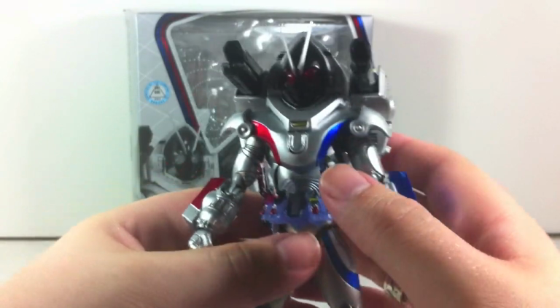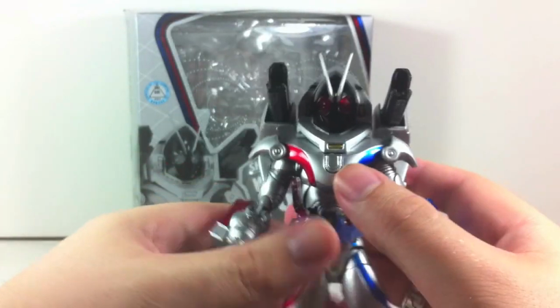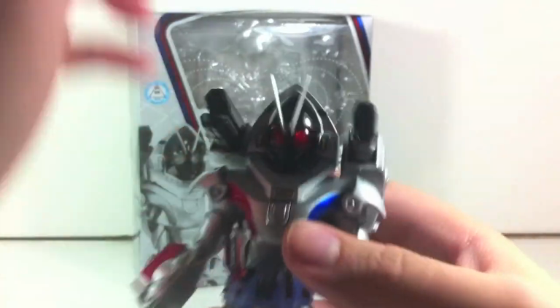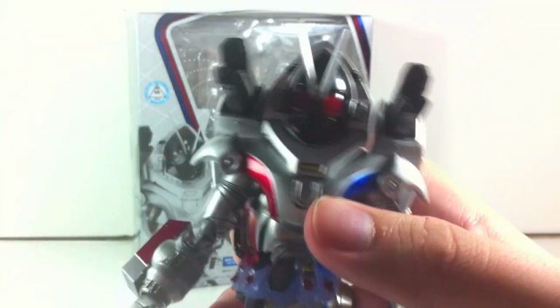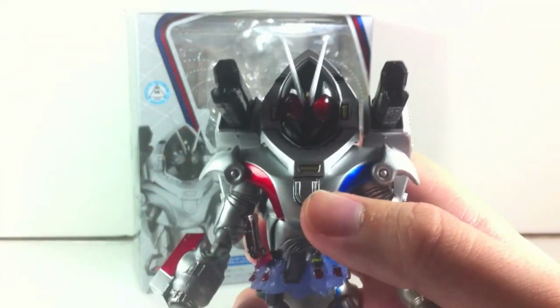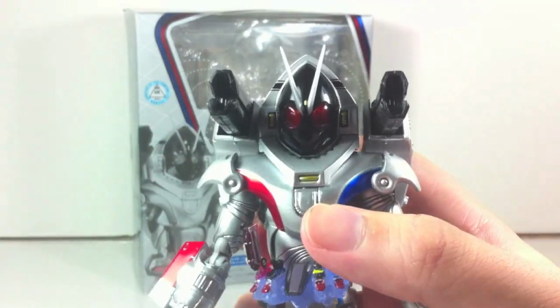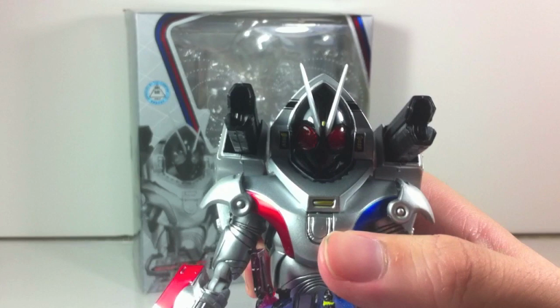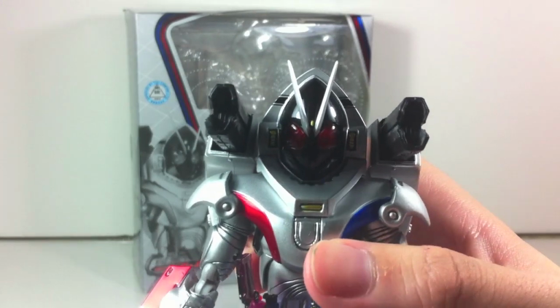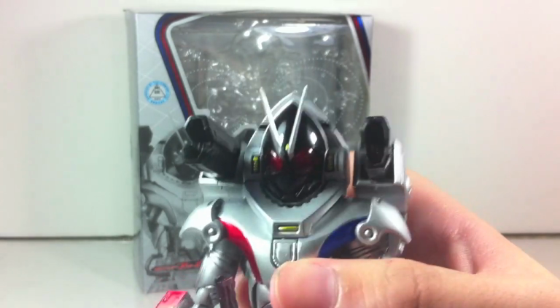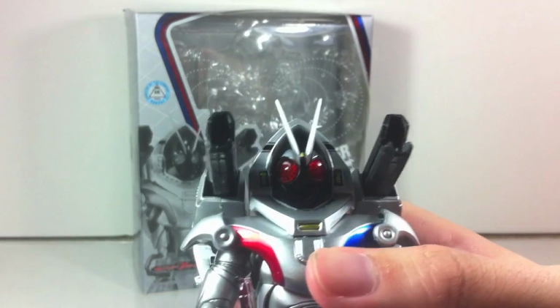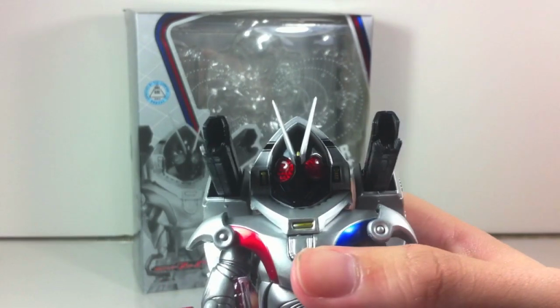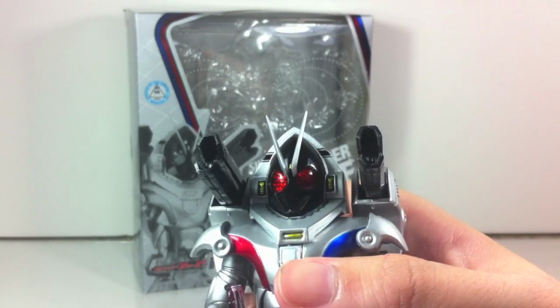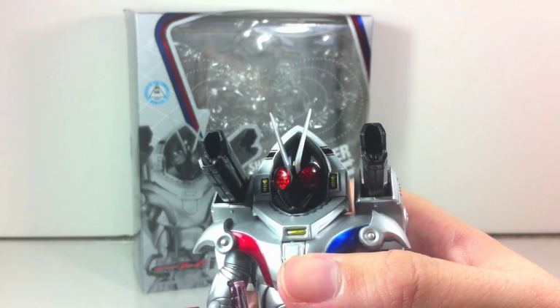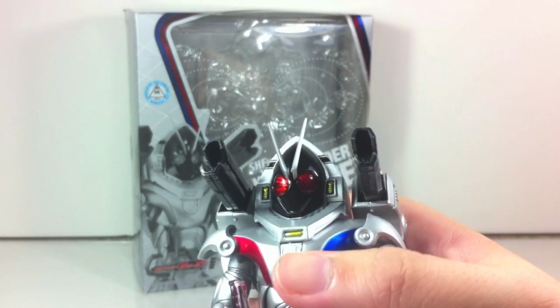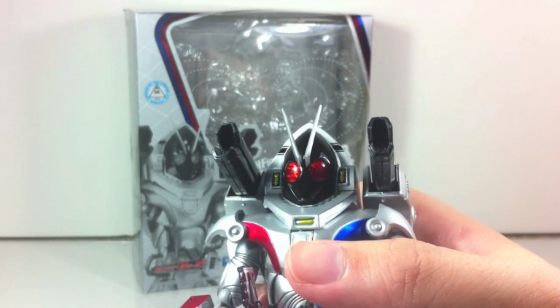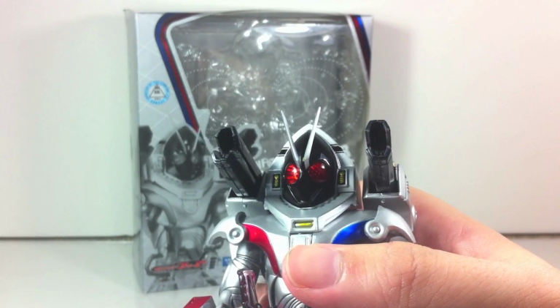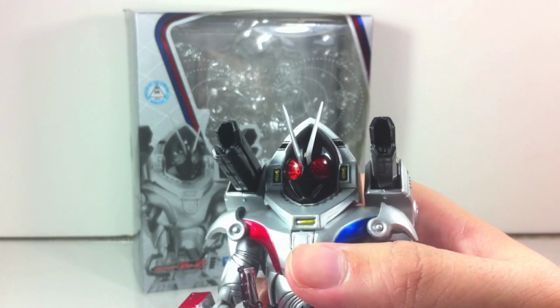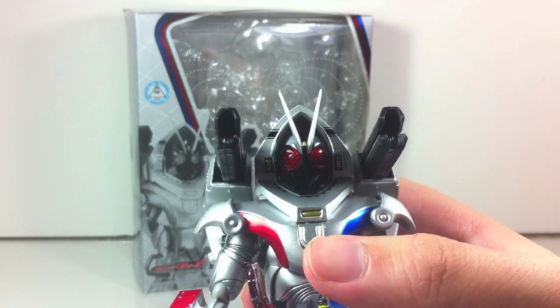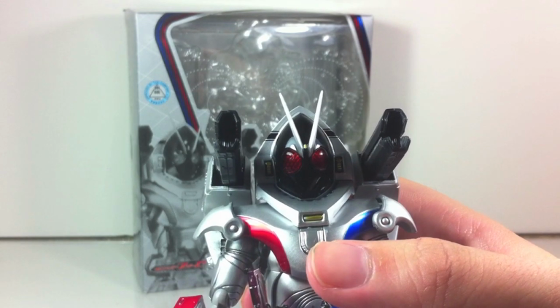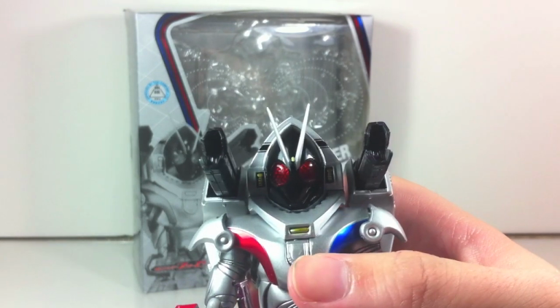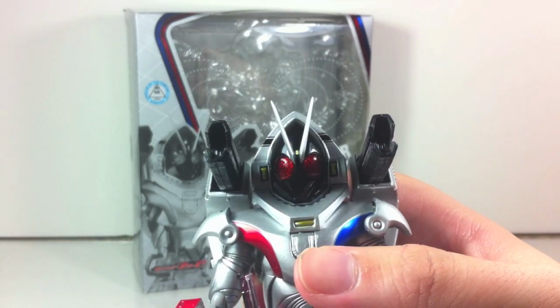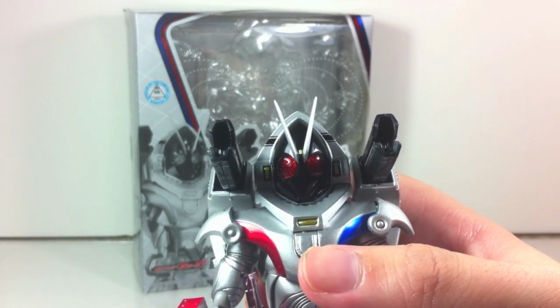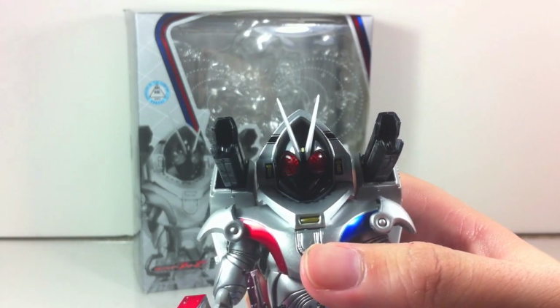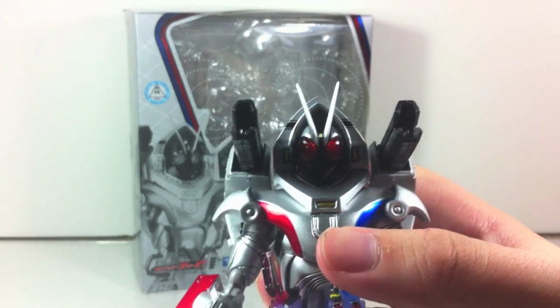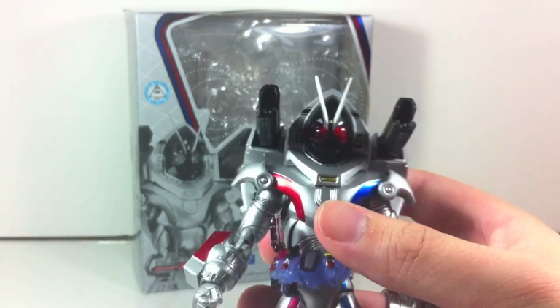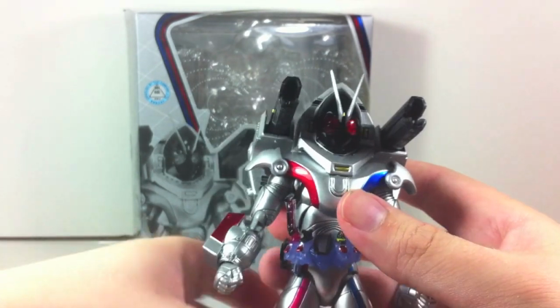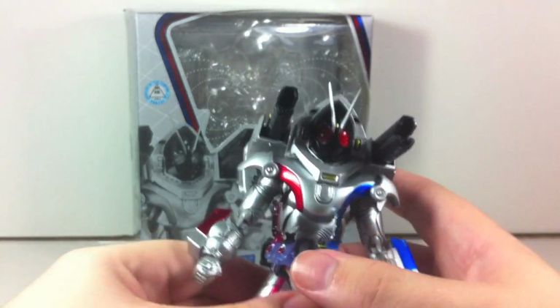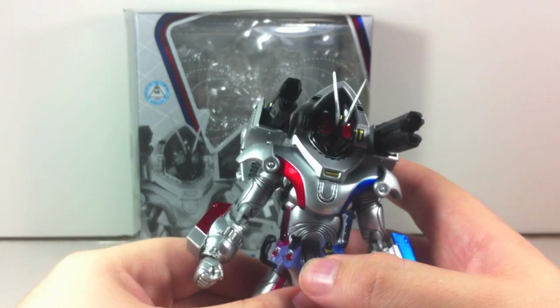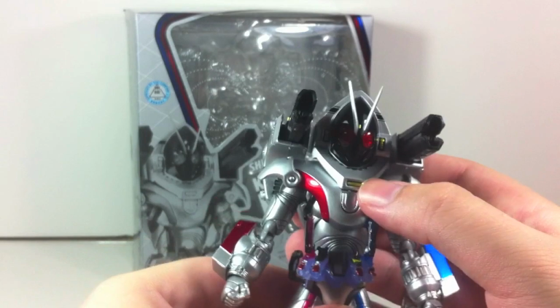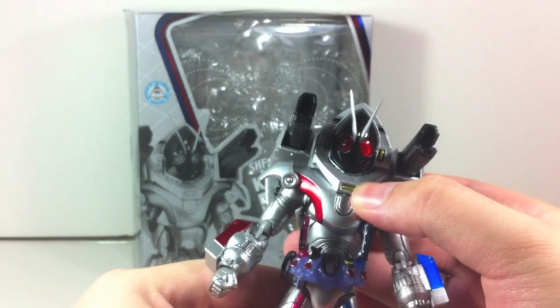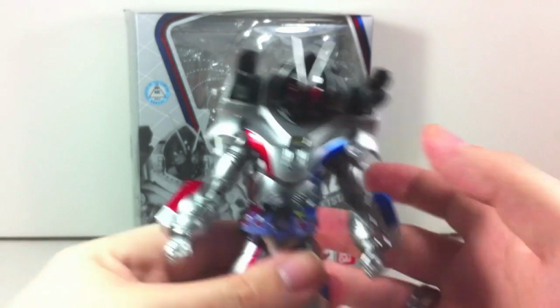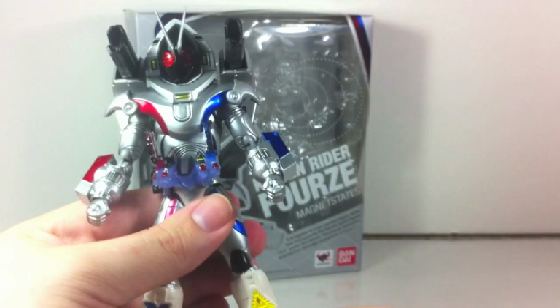Just overall really awesome. If we can get some light on the helmet — the red compound eyes combined with how glossy the black is looks really gorgeous. I do have to give props to this figure; it looks absolutely phenomenal.